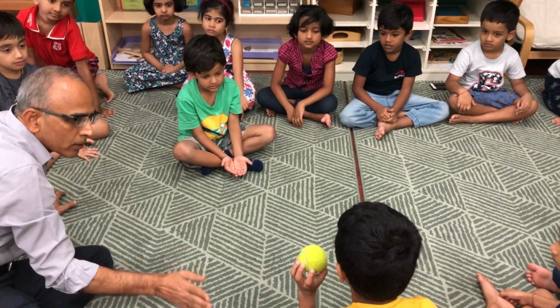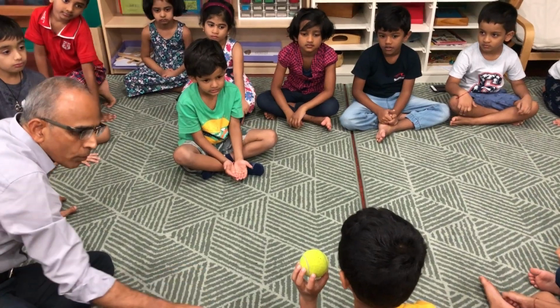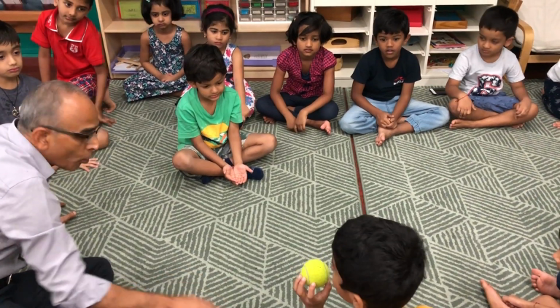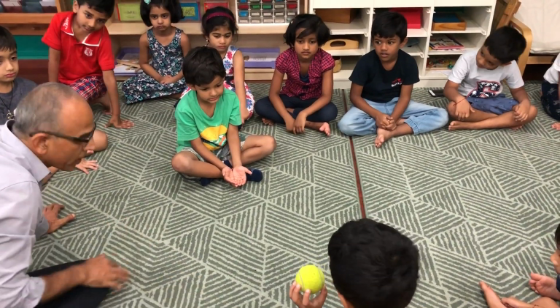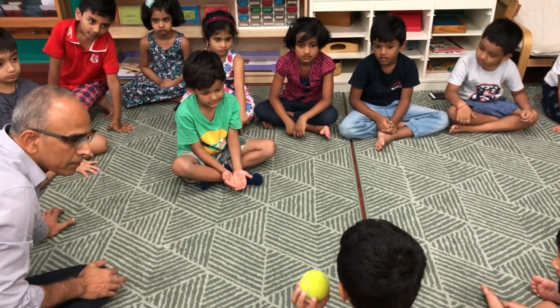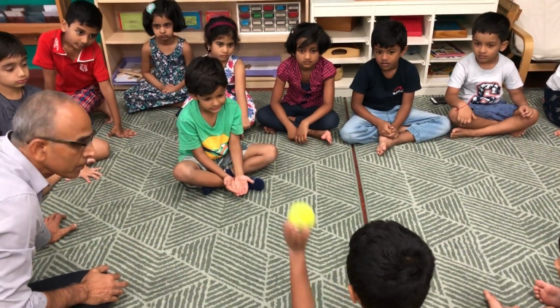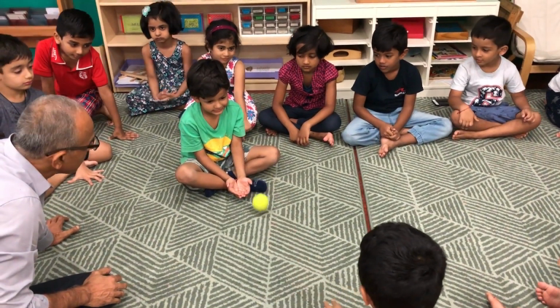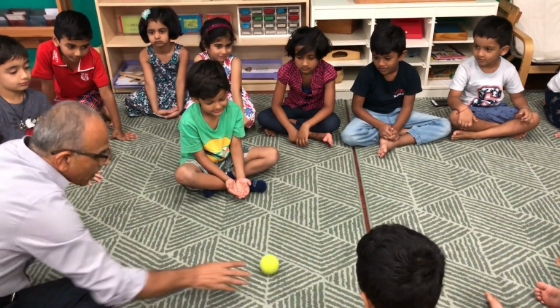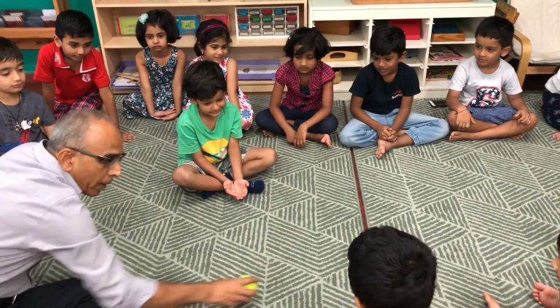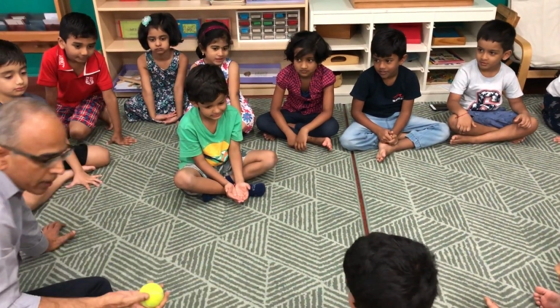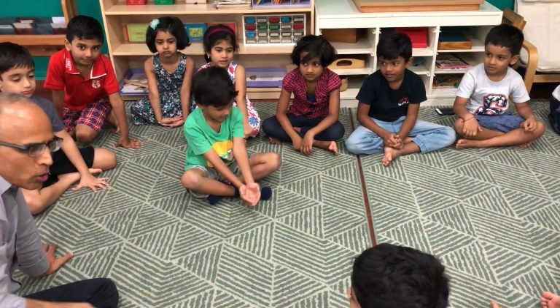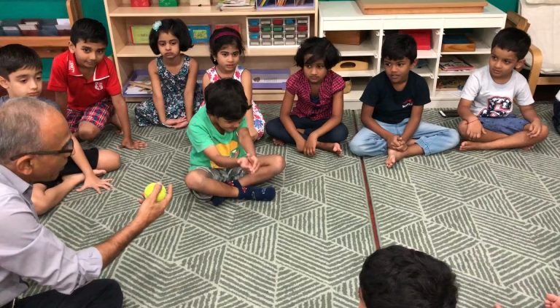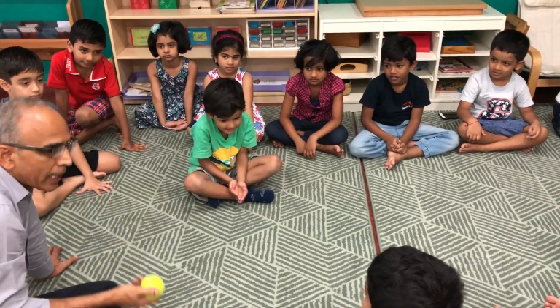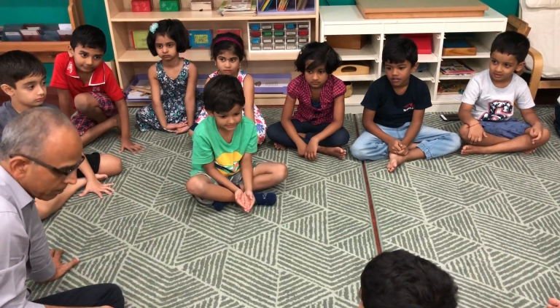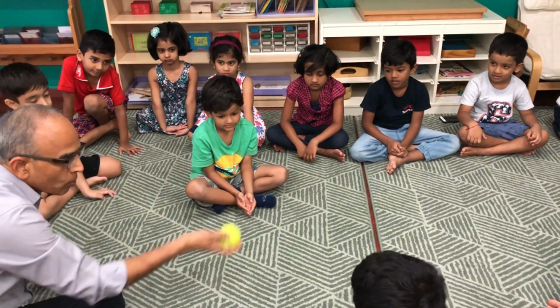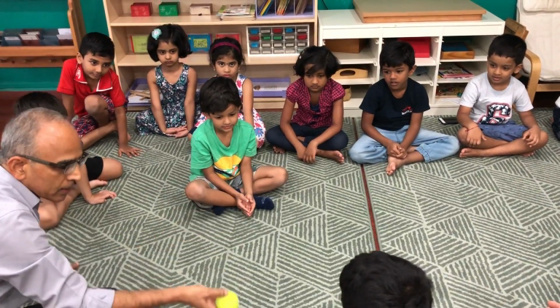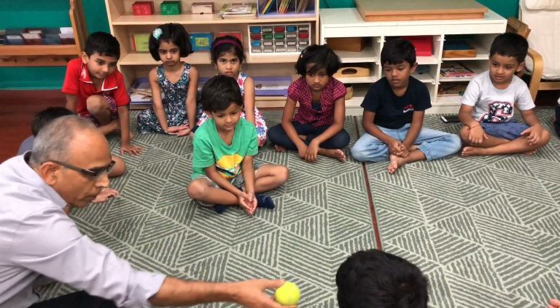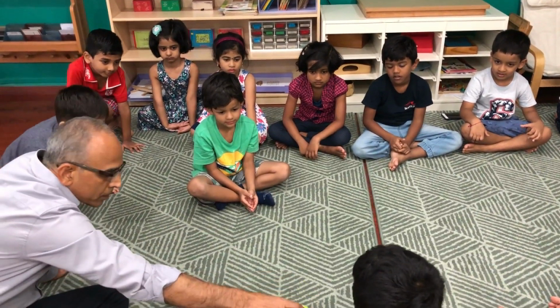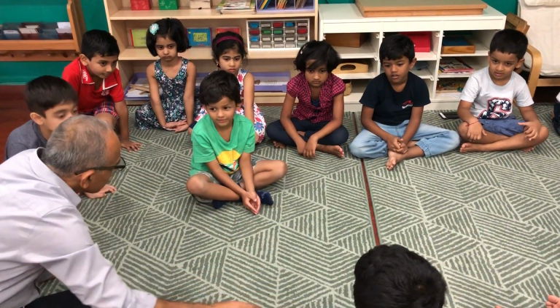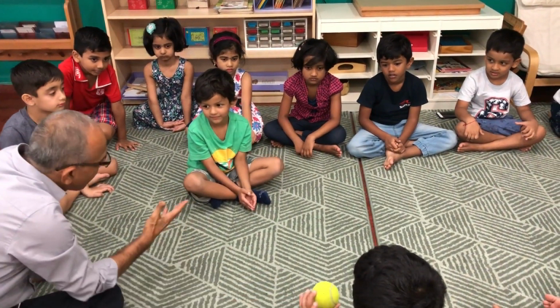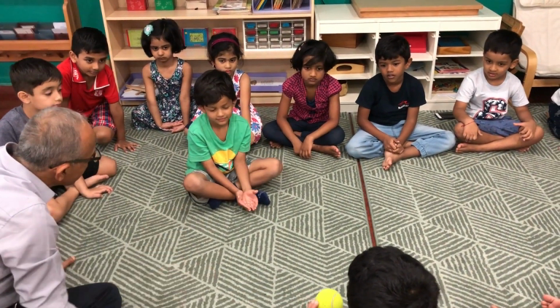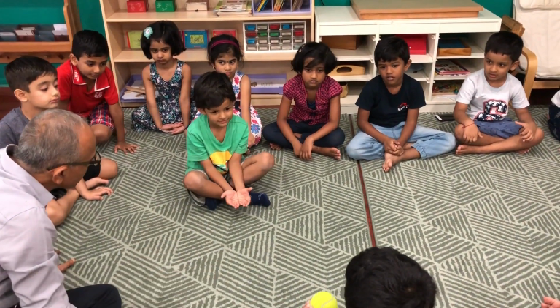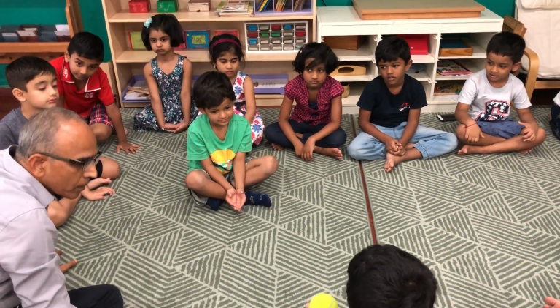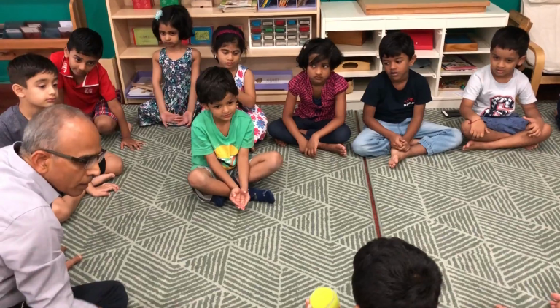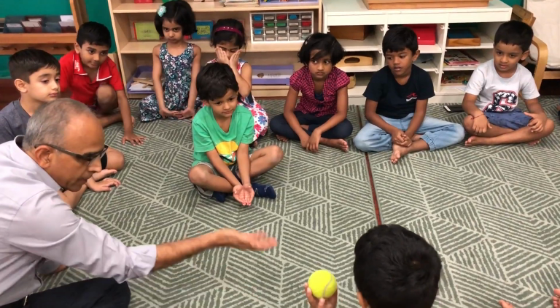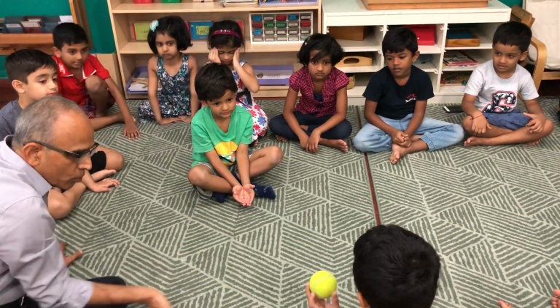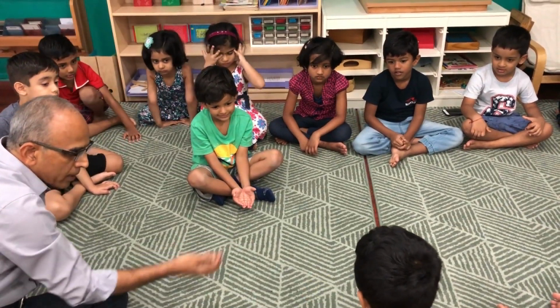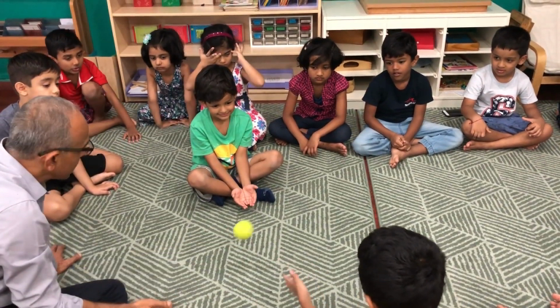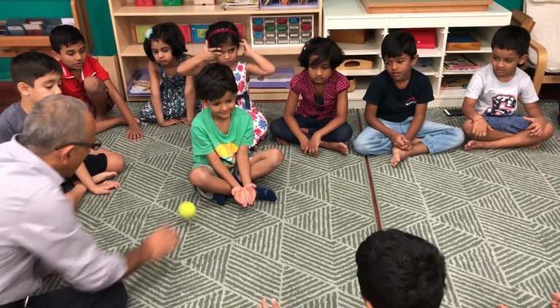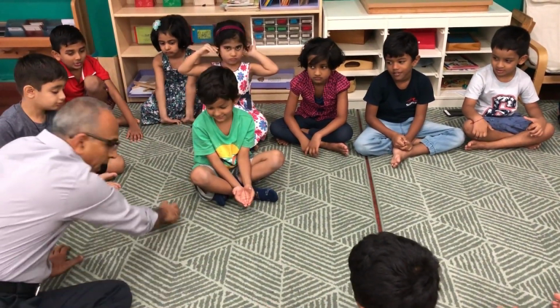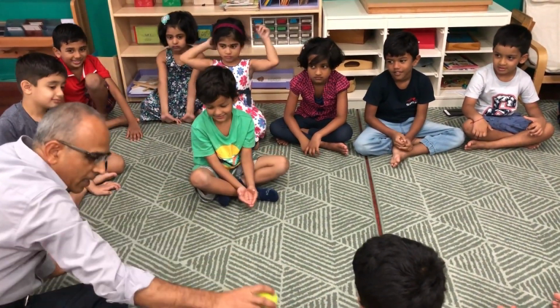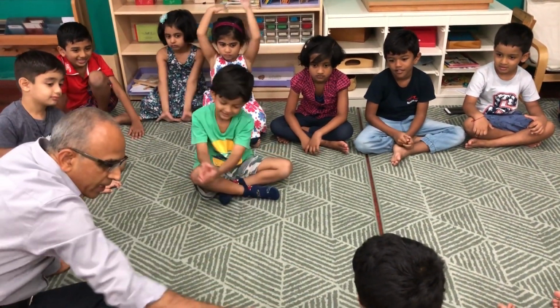Okay, without moving, throw in his hand. Okay, just throw slowly because it might hurt him. Just throw like this. Open your hands. Like this, can you throw like that? Okay, try that again.